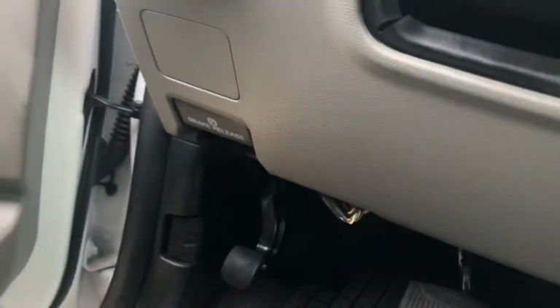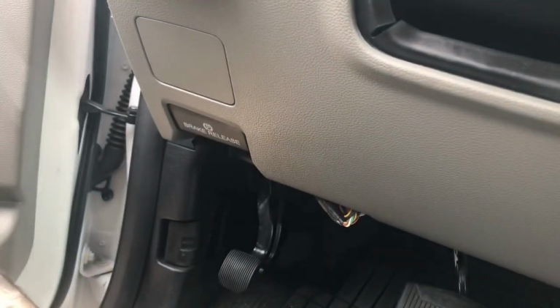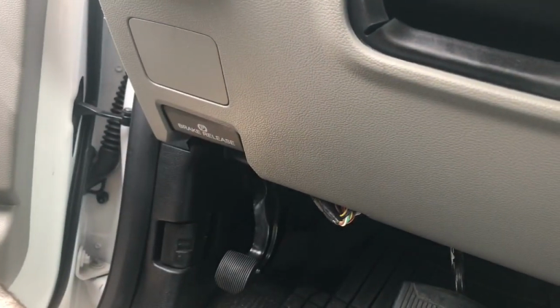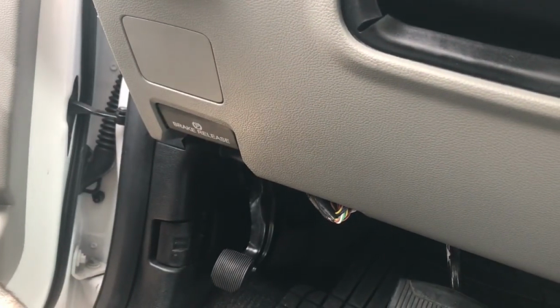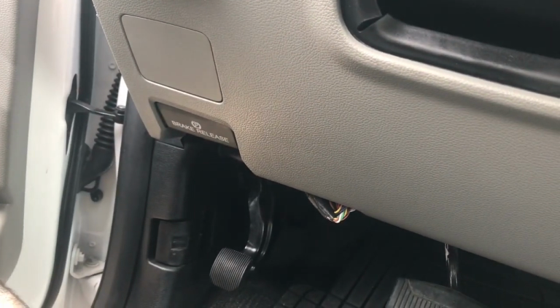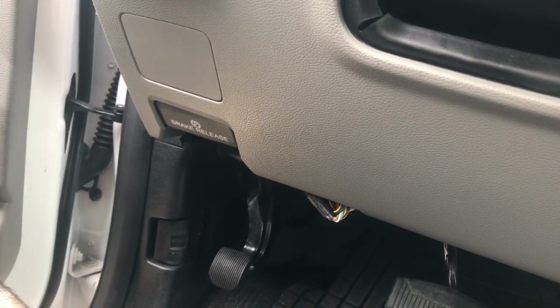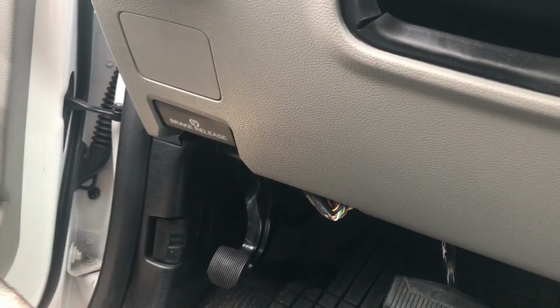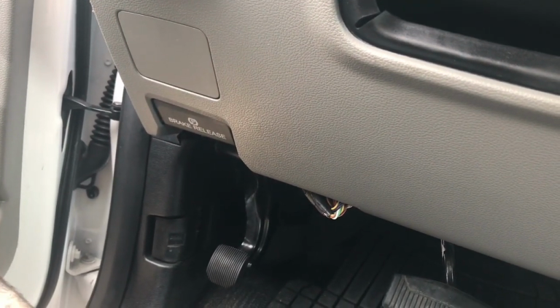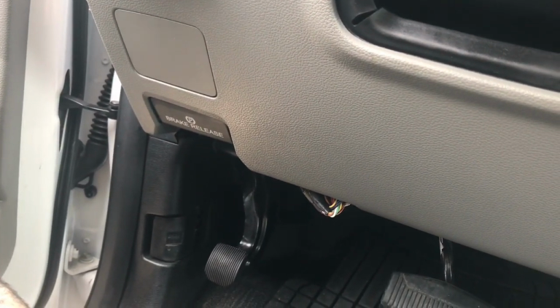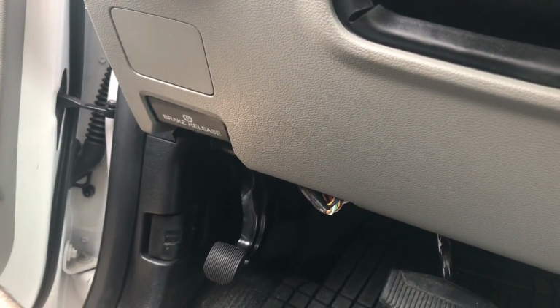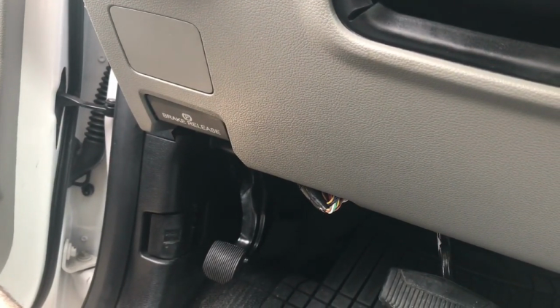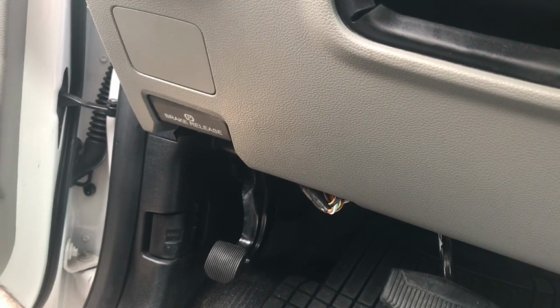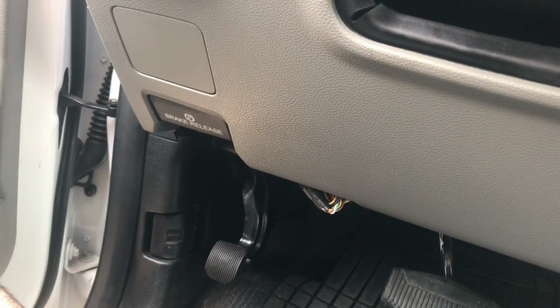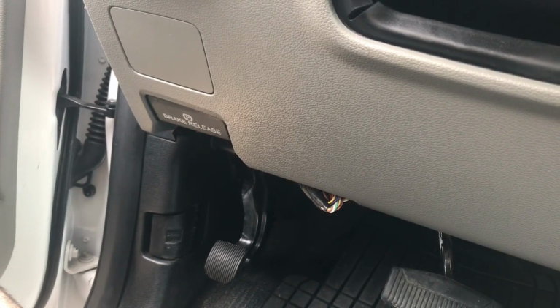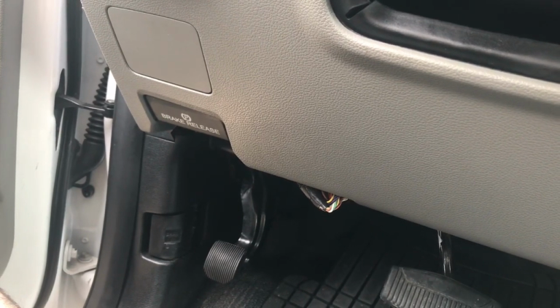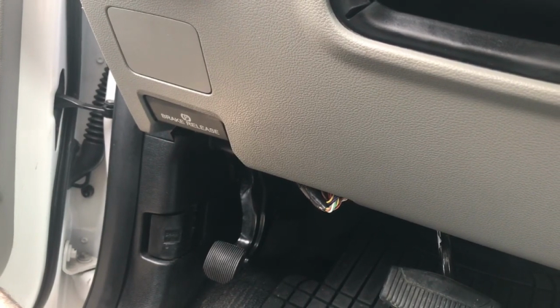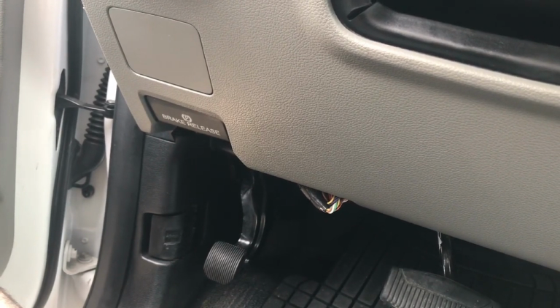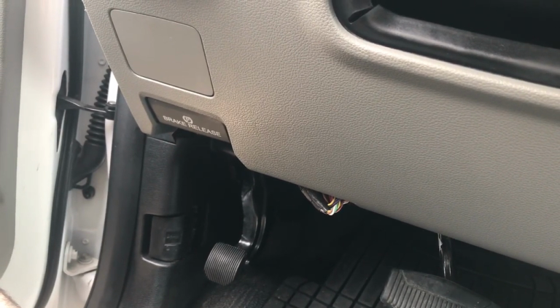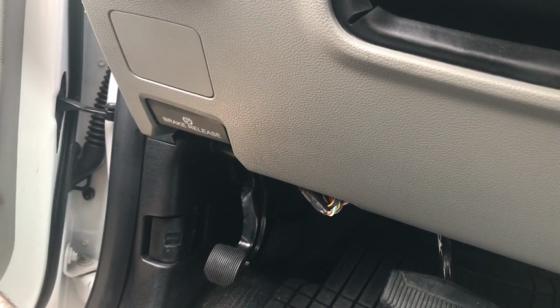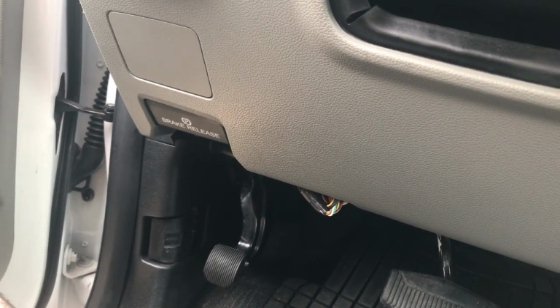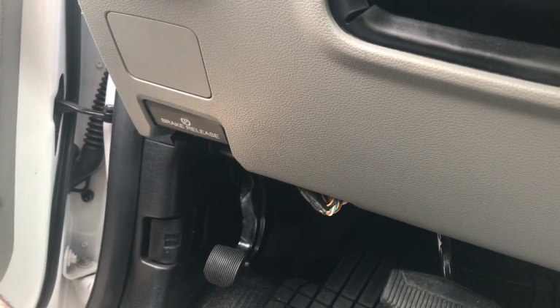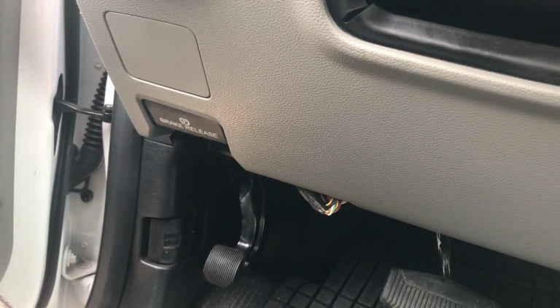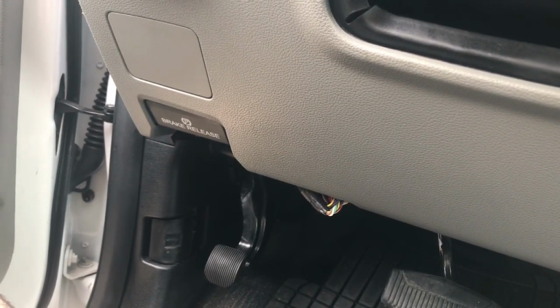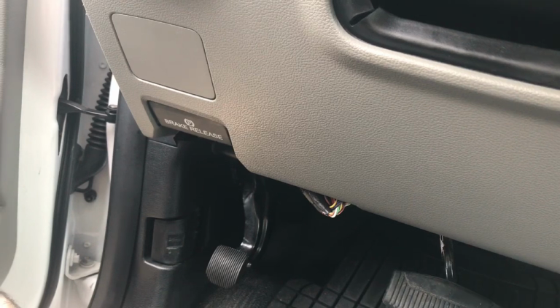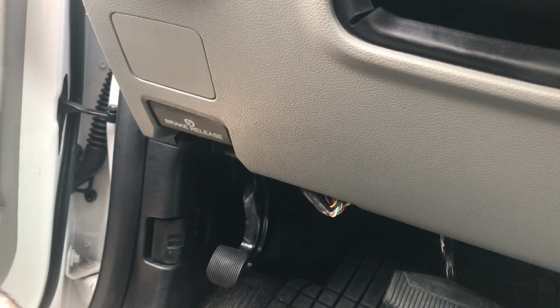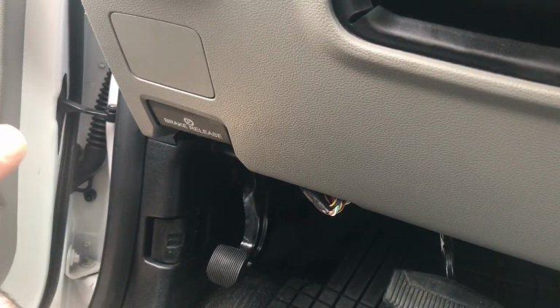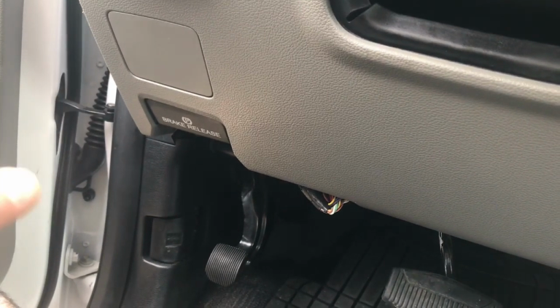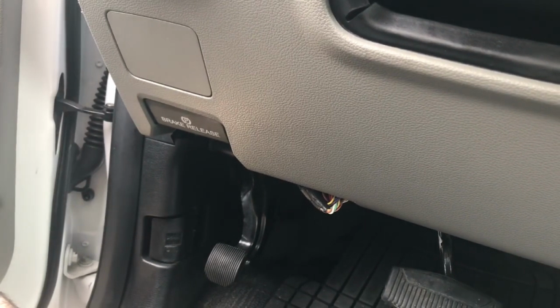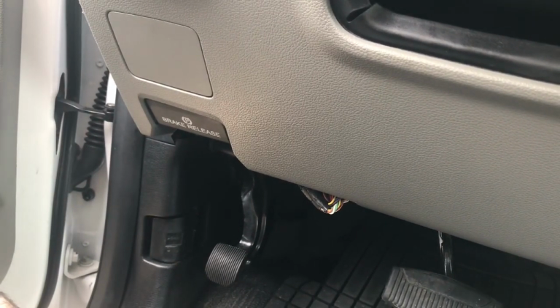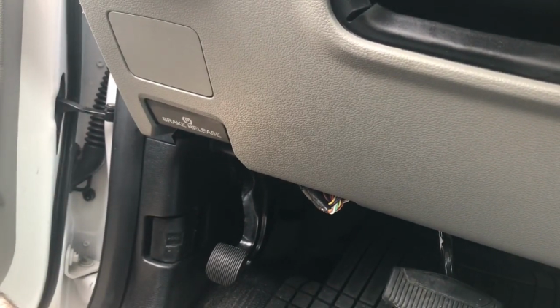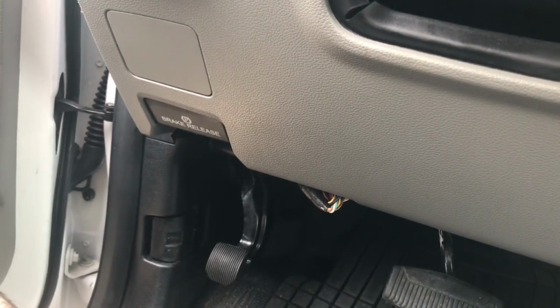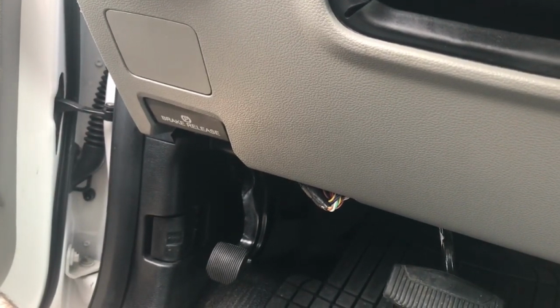And that will complete our installation on the Ford F-150 2015 to 2019, and the Ford F-250, 350, and 450 with the parking light plug for 2017 to 2019.